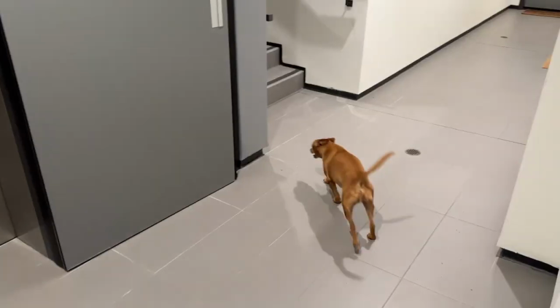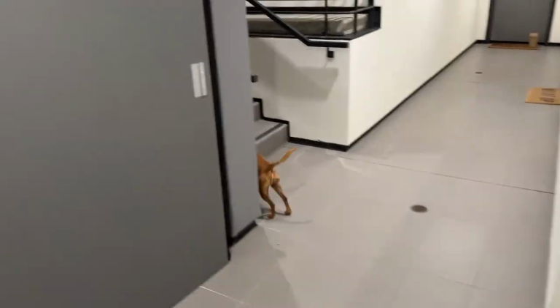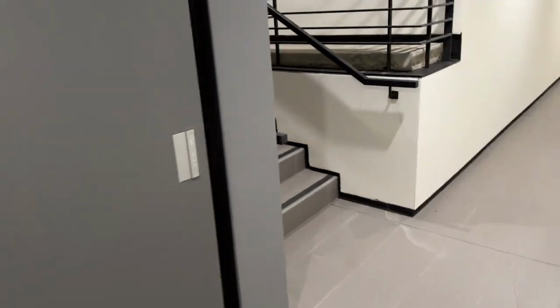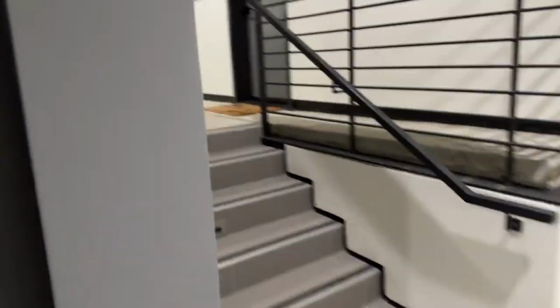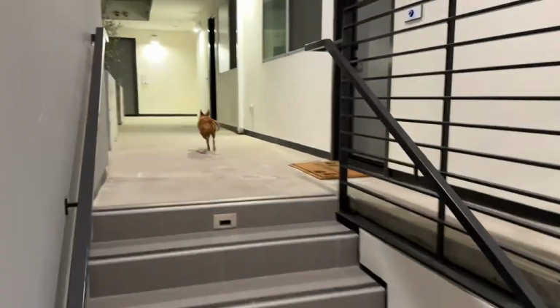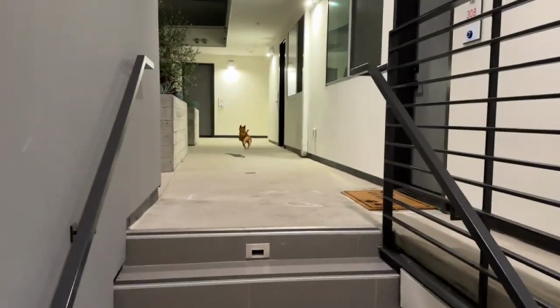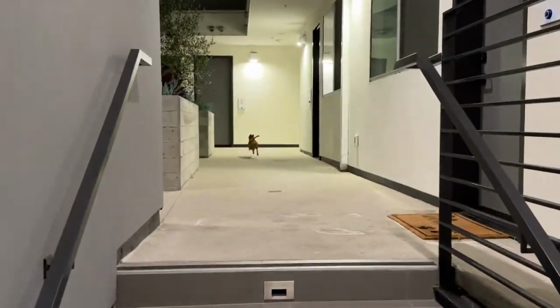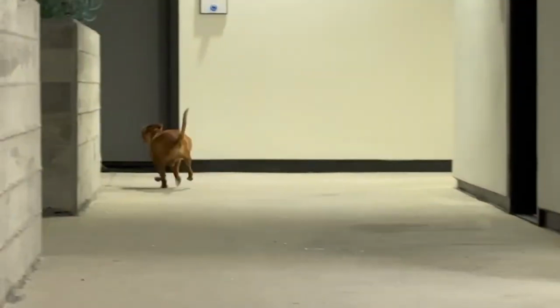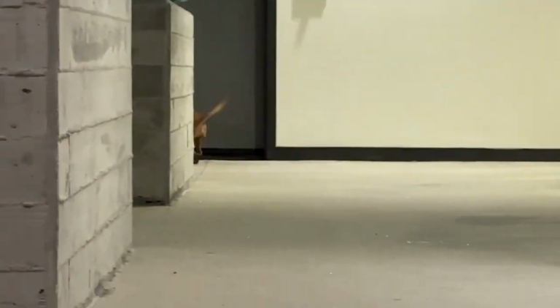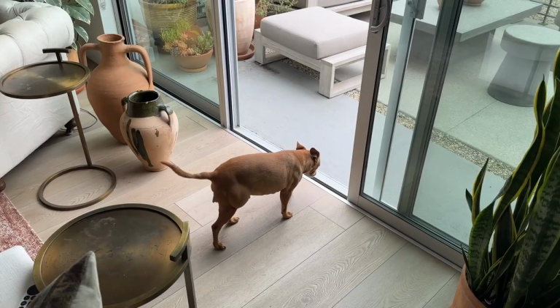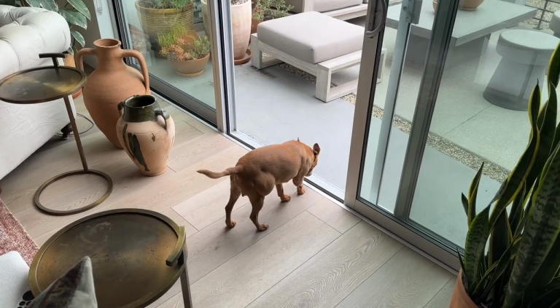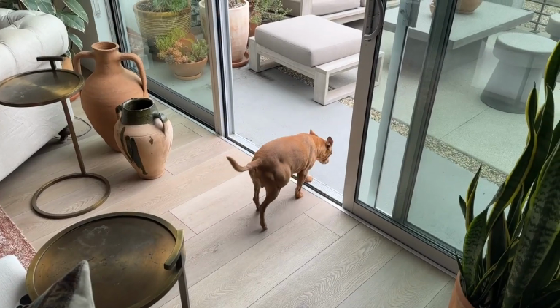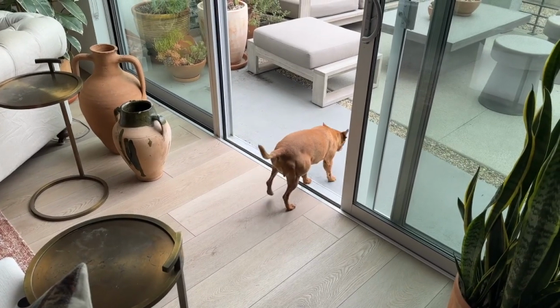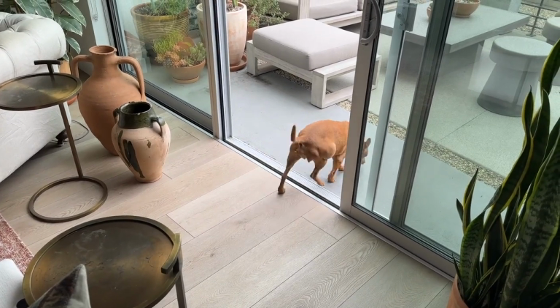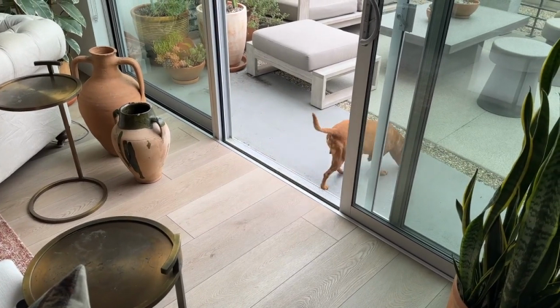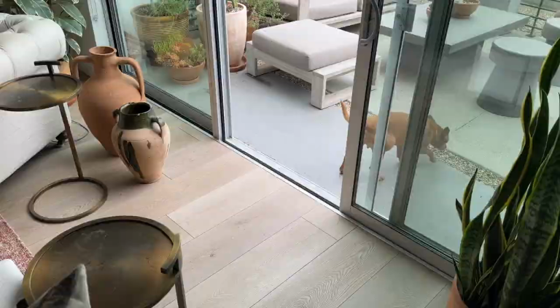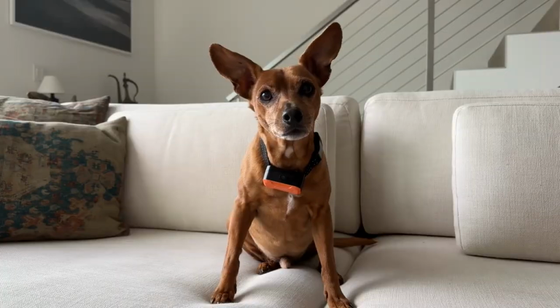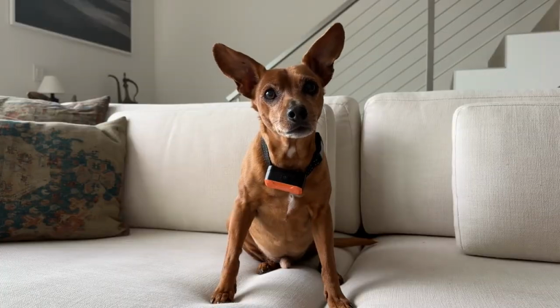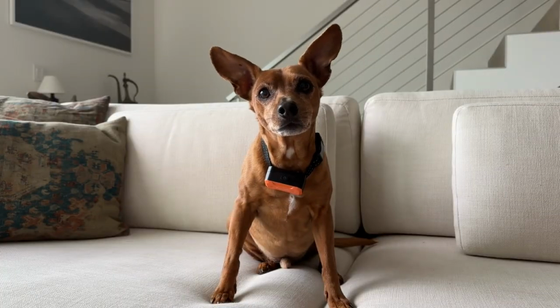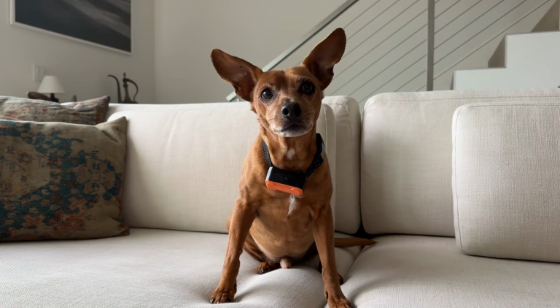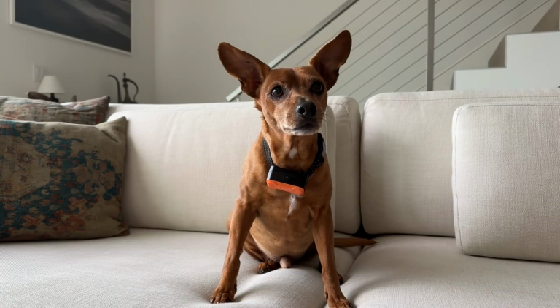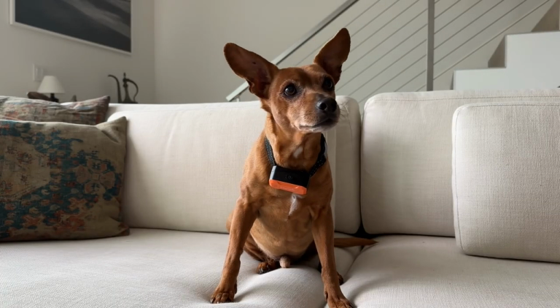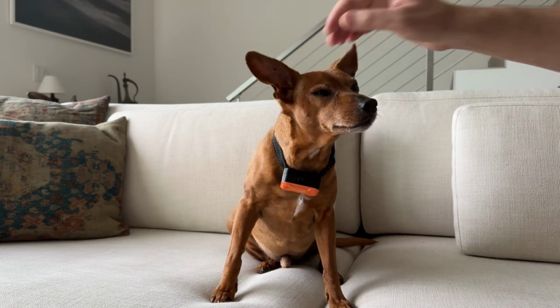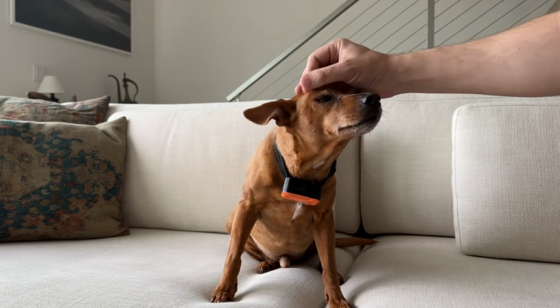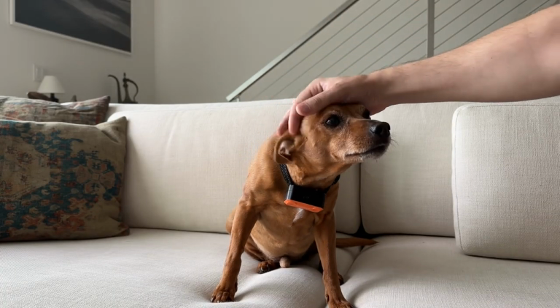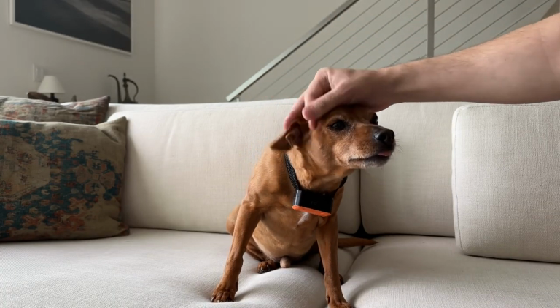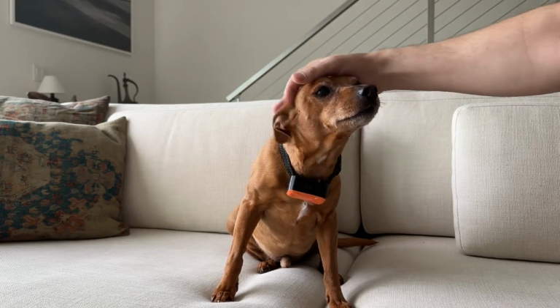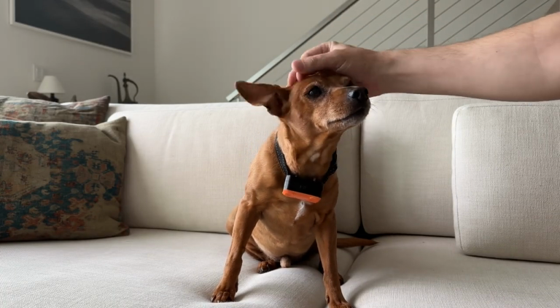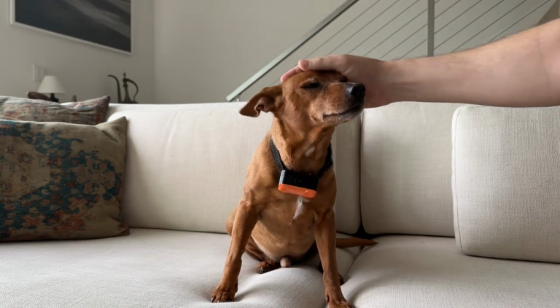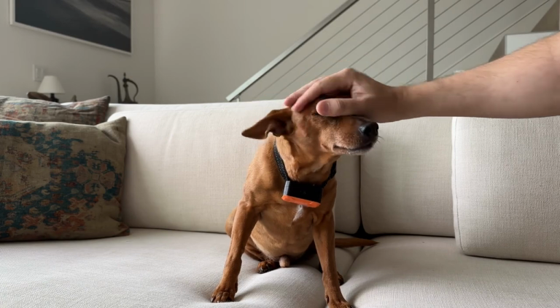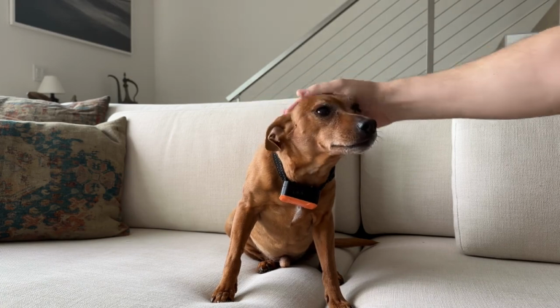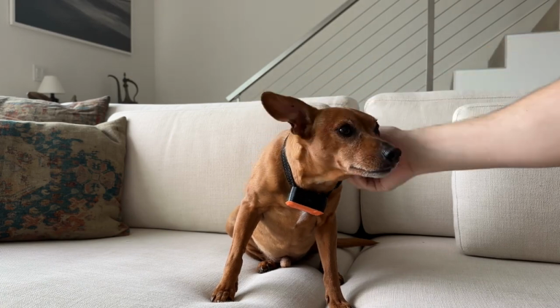Maybe you have a new puppy who's learning their boundaries for the first time, or an older dog who never seems to listen. The solution that's always worked for me is a two-in-one training collar and dog fence, along with plenty of positive reinforcement.